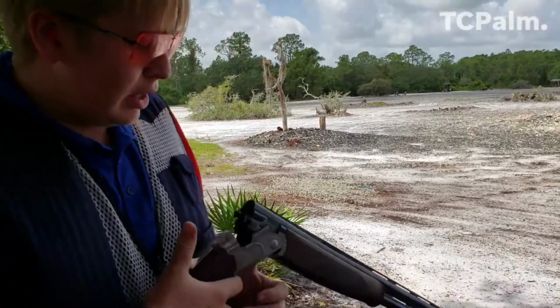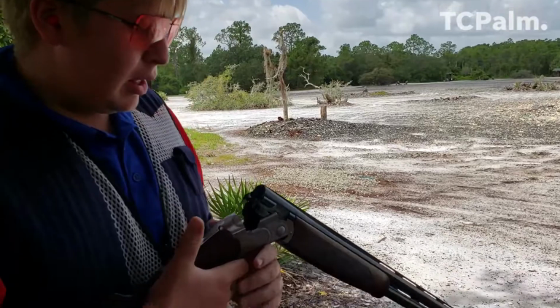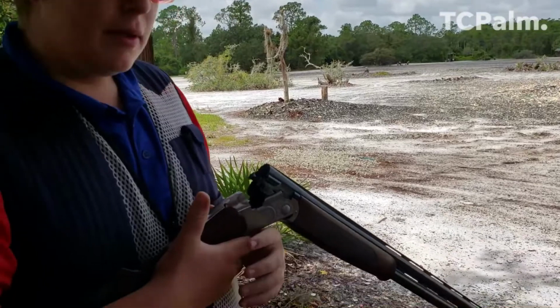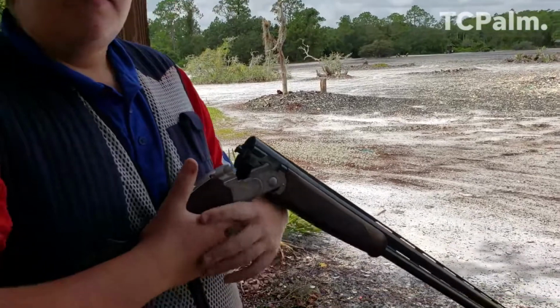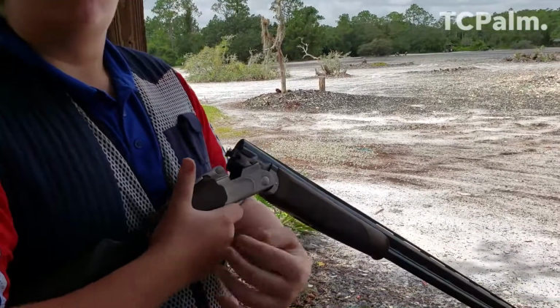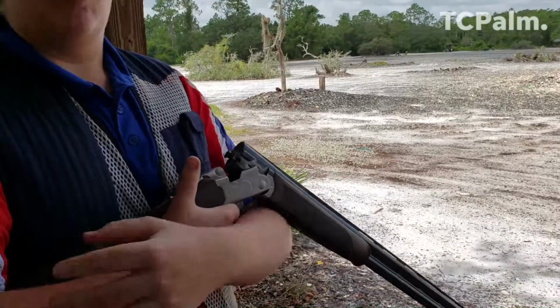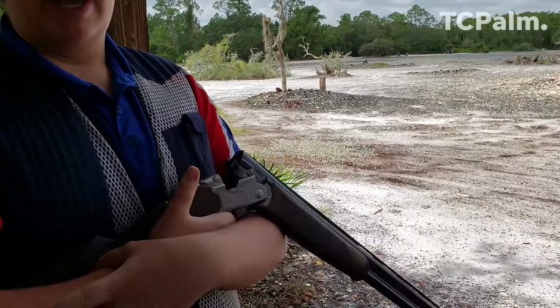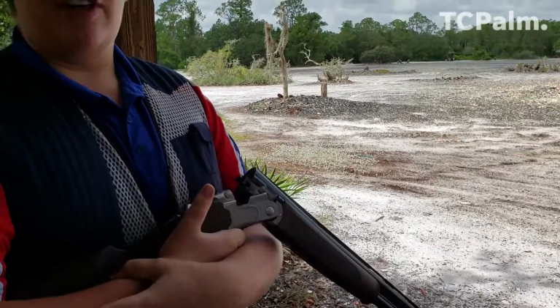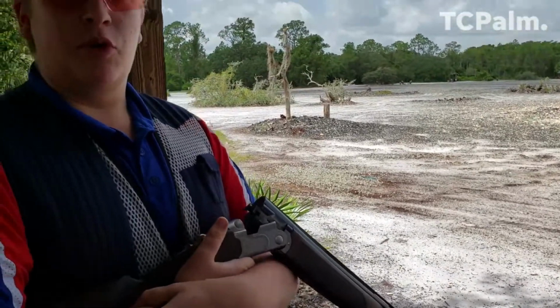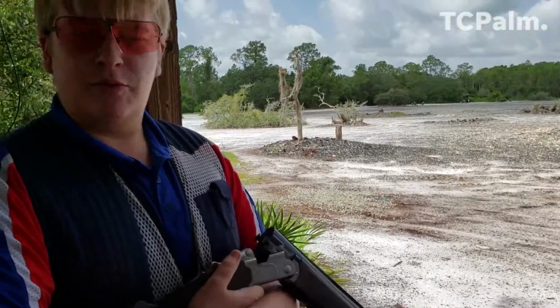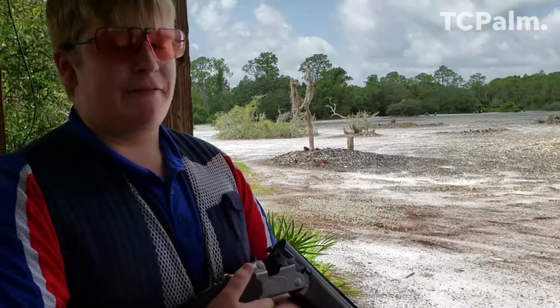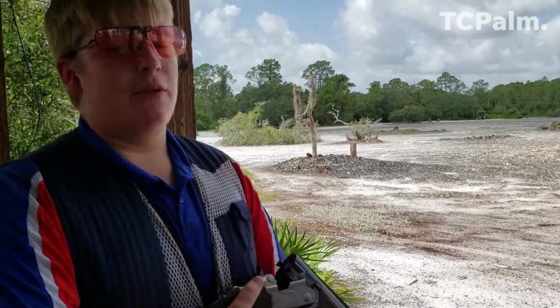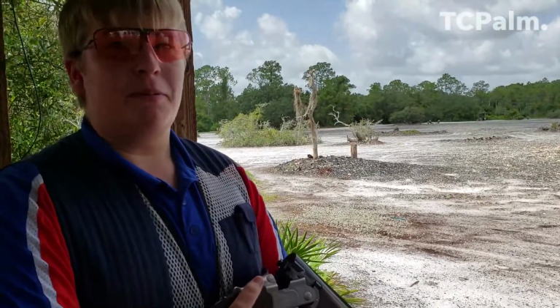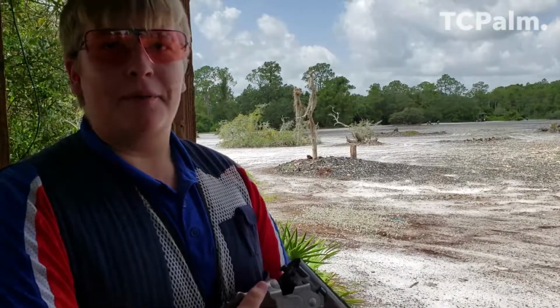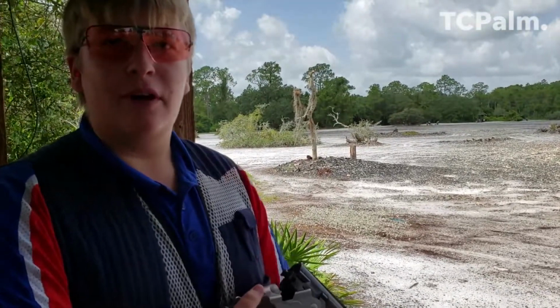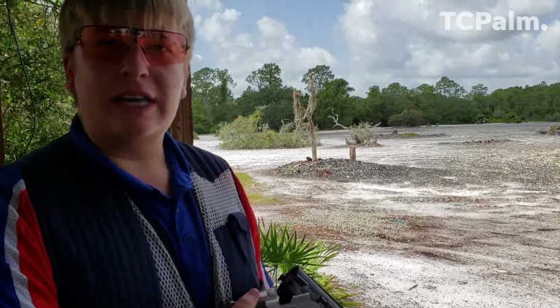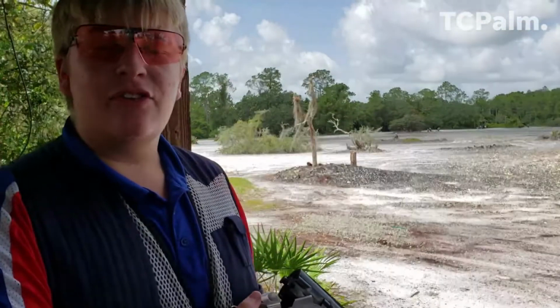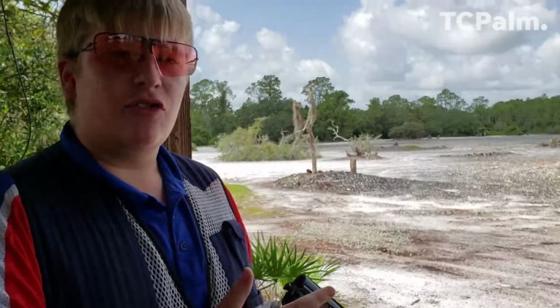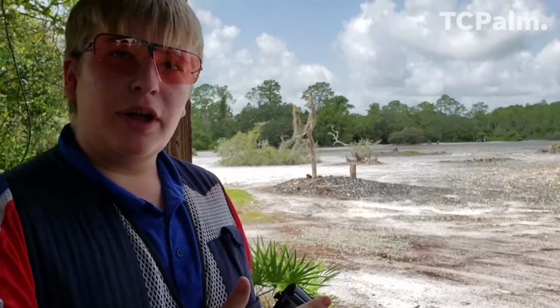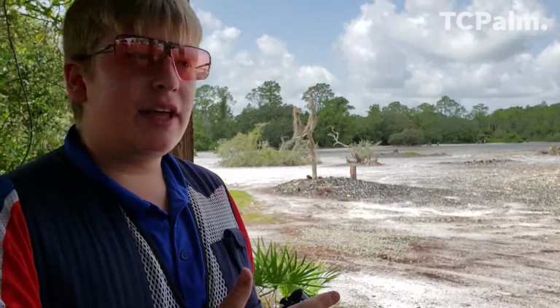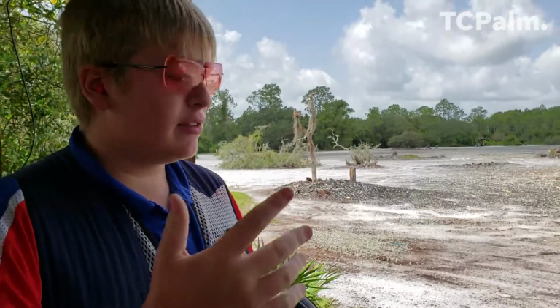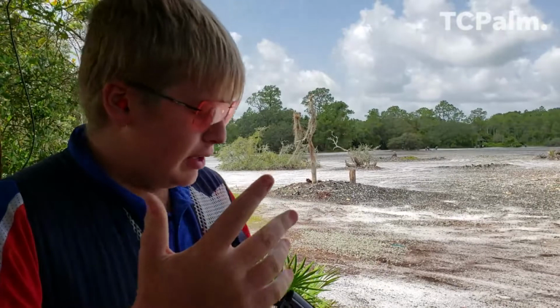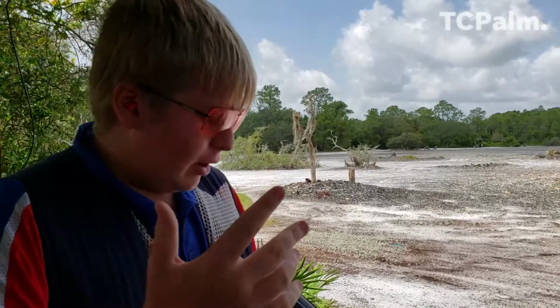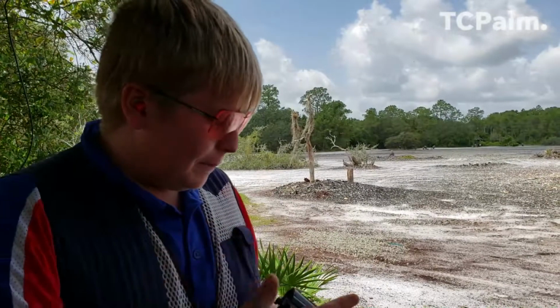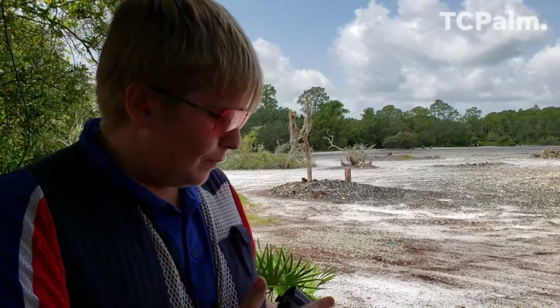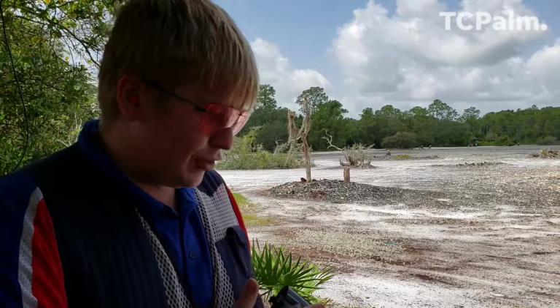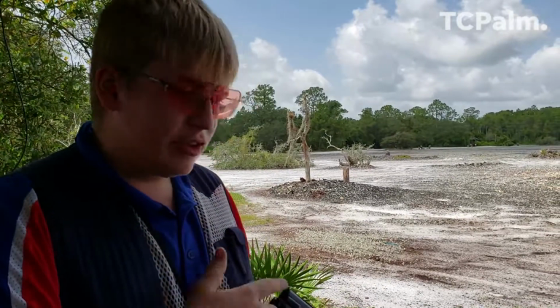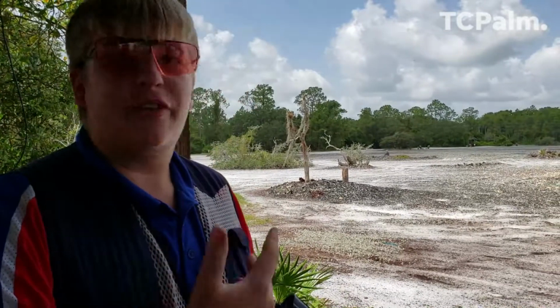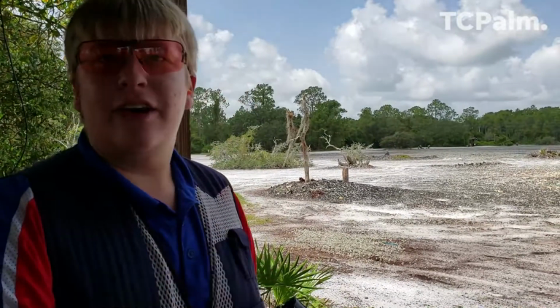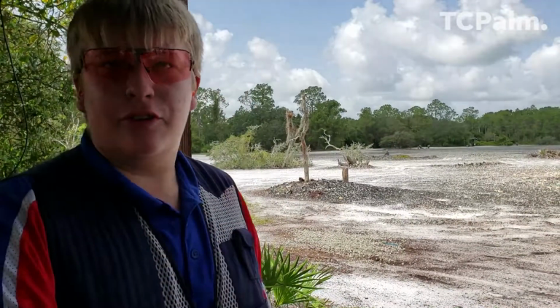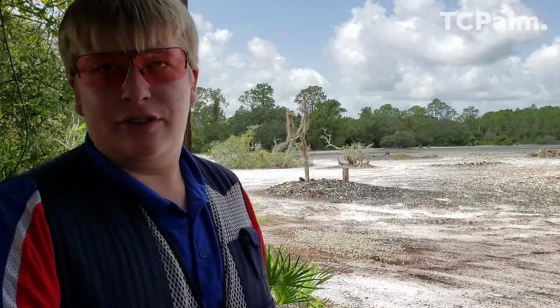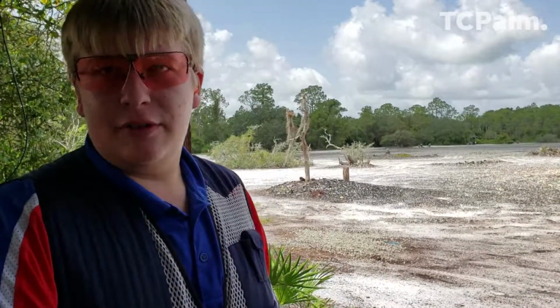And what gauge is this? This is a 12-gauge. That's by far the most popular gauge in sporting clays, just because of the characteristics of it.